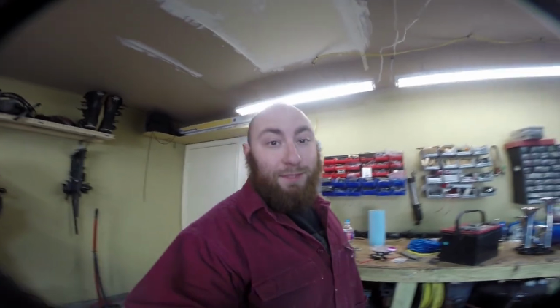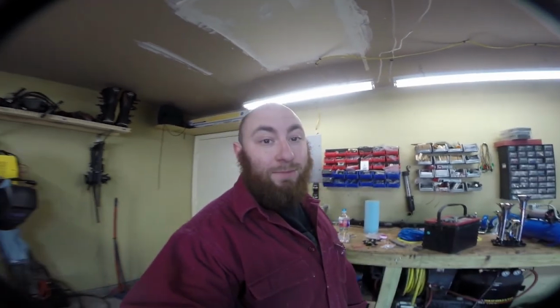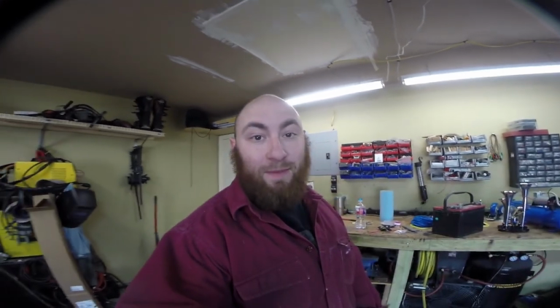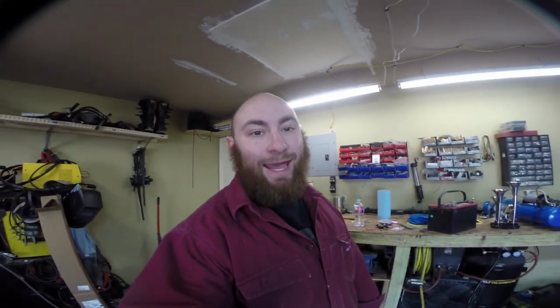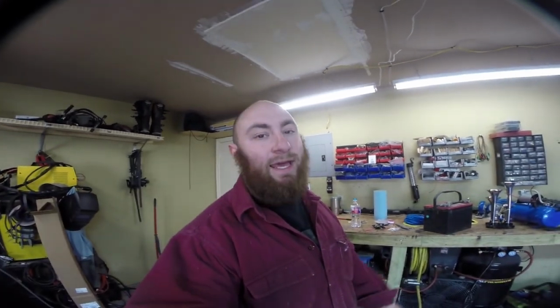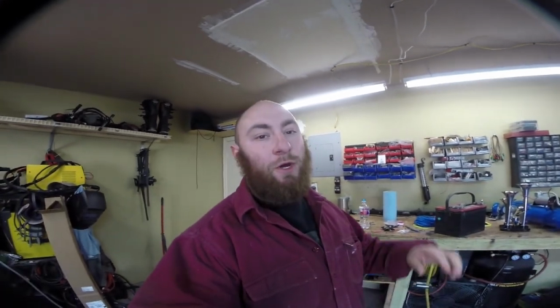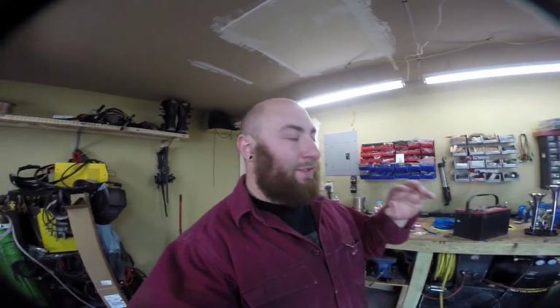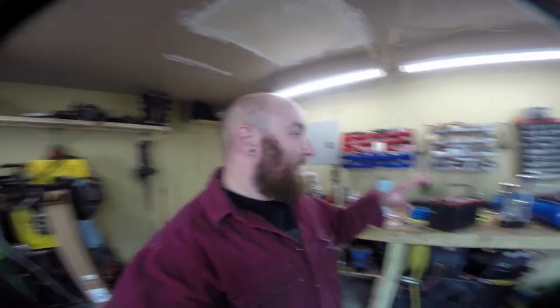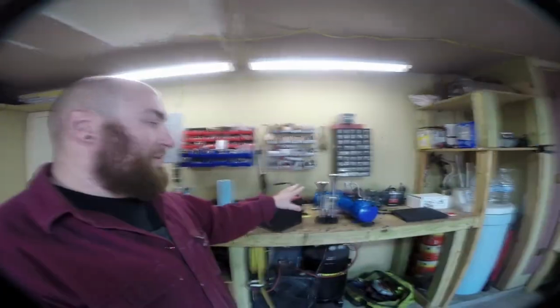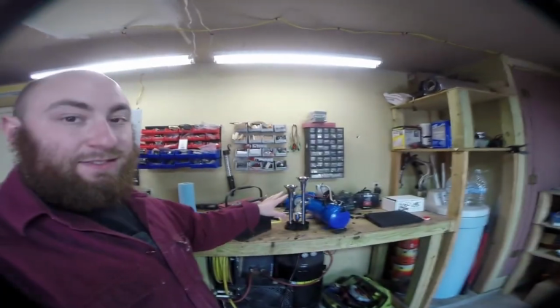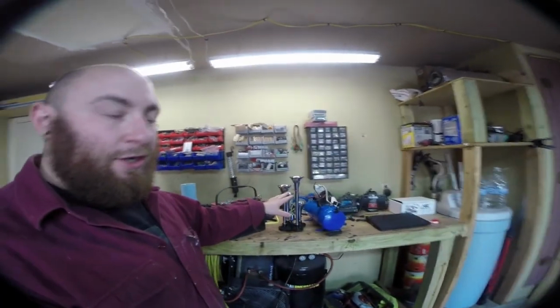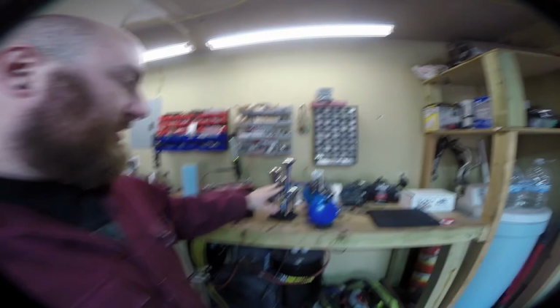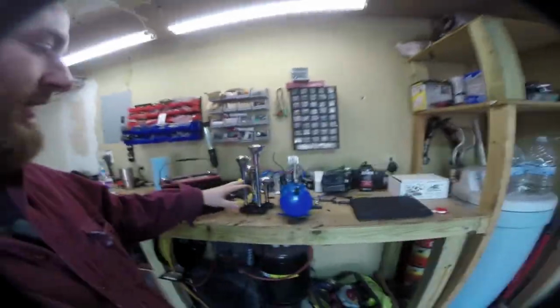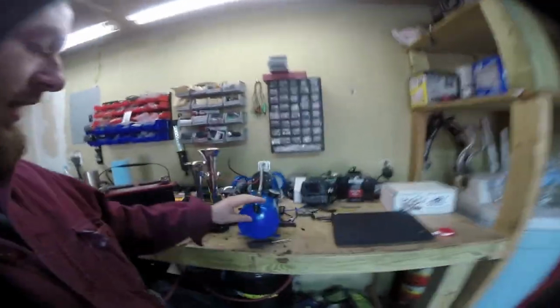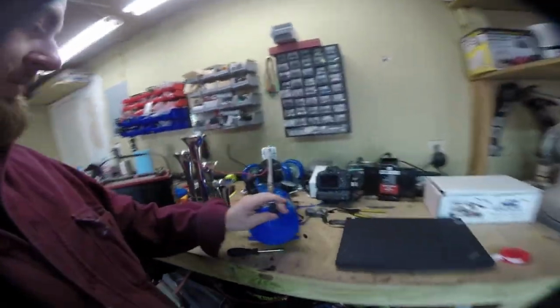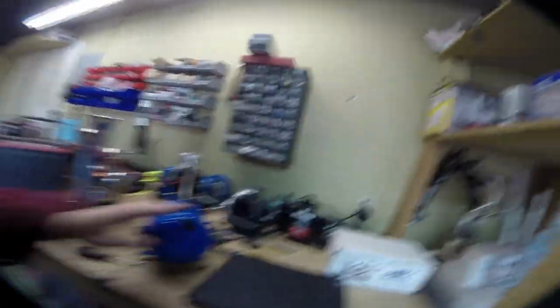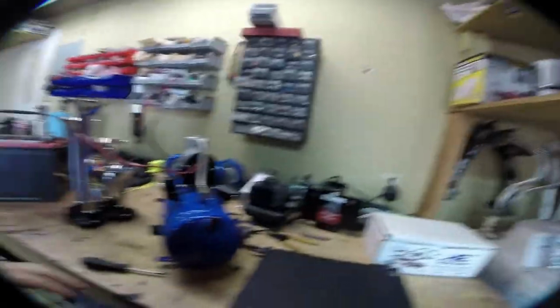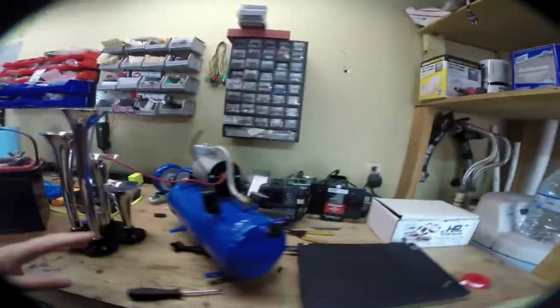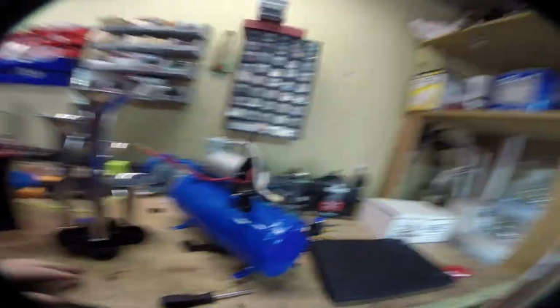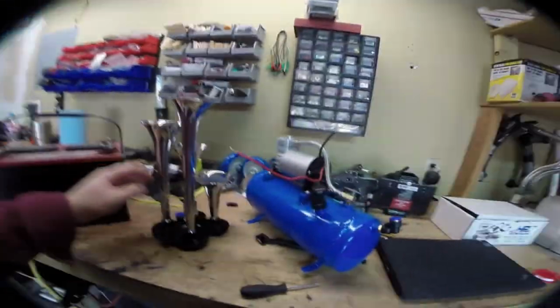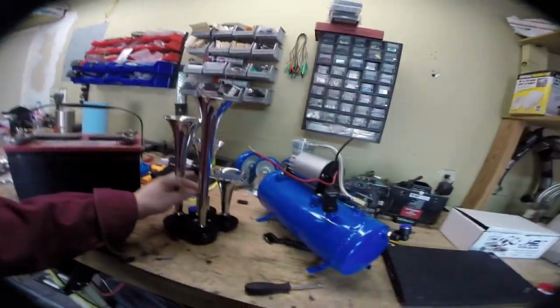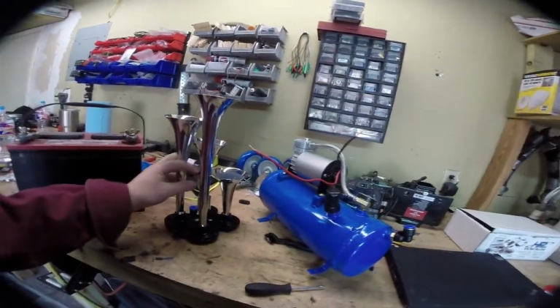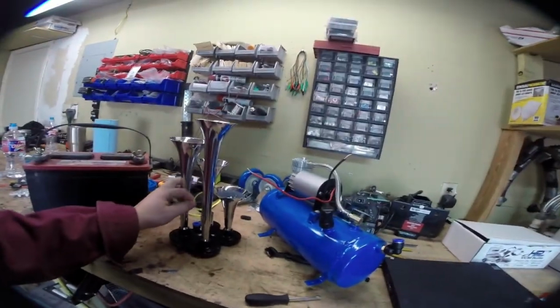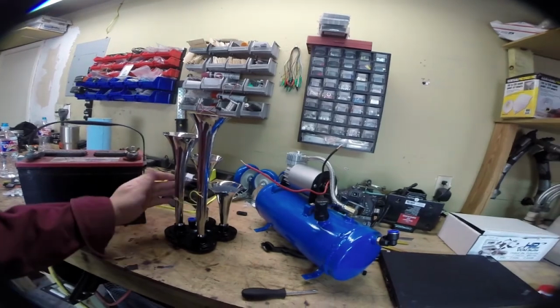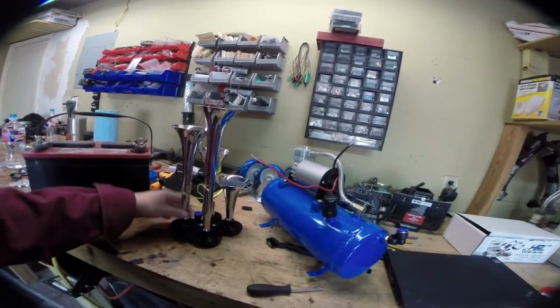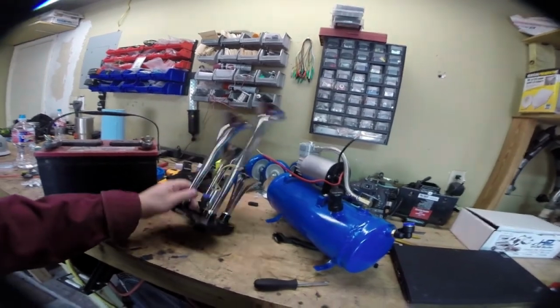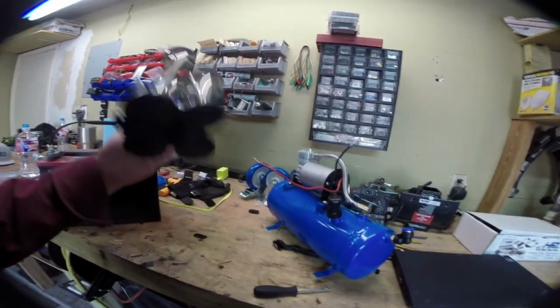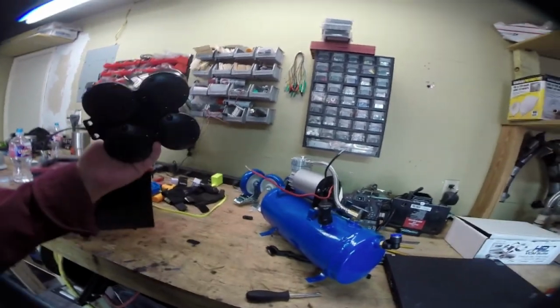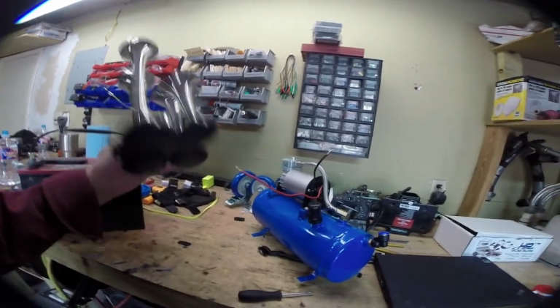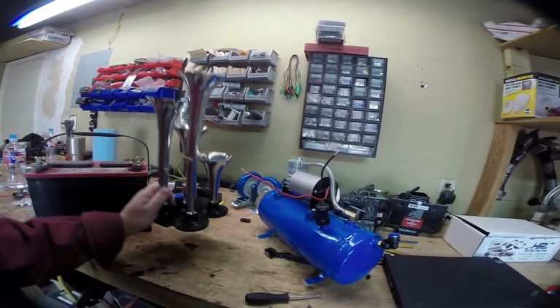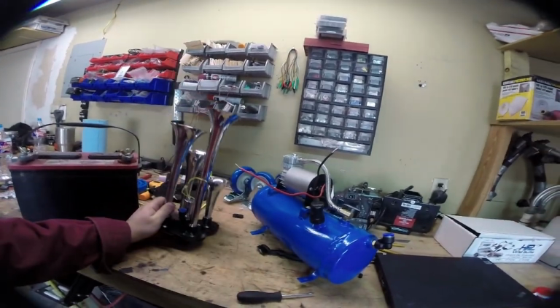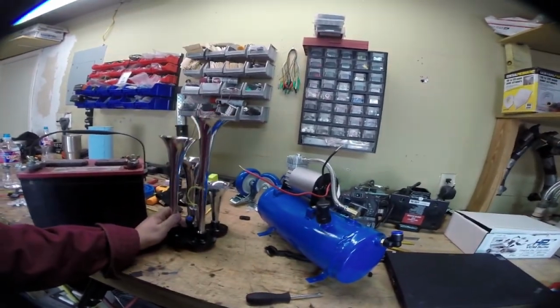What's up guys, my name is Max and today we're going to be installing an air horn system on the box truck. The stock horn on the box truck is real weak sauce, so we're going to be upgrading with this today.